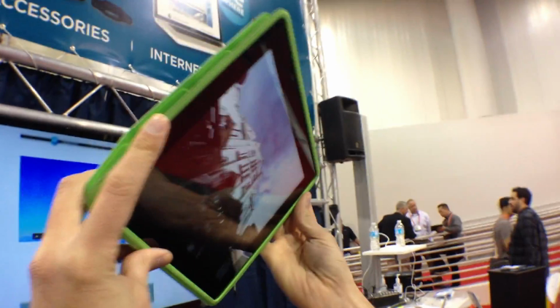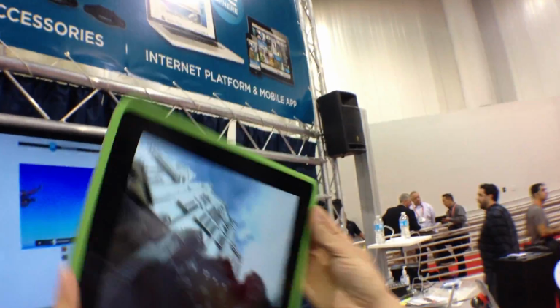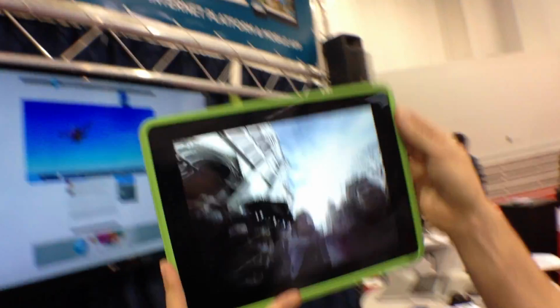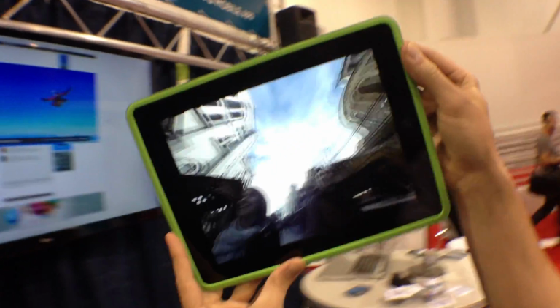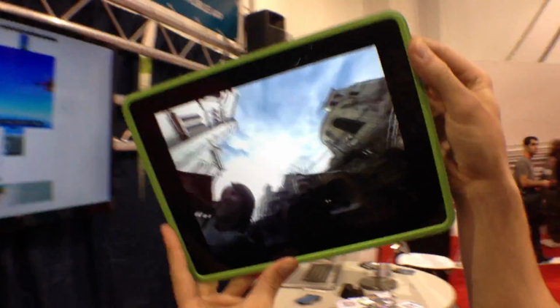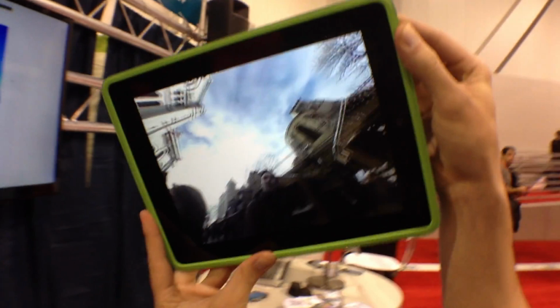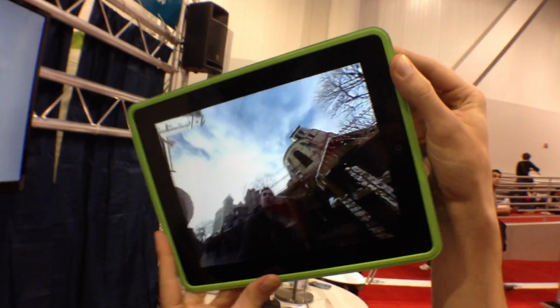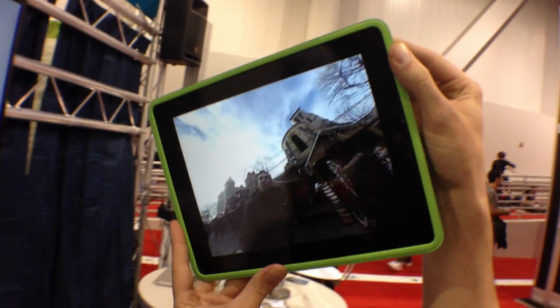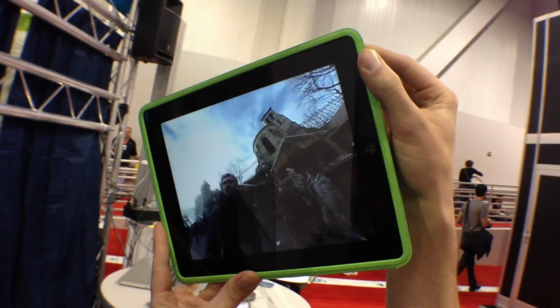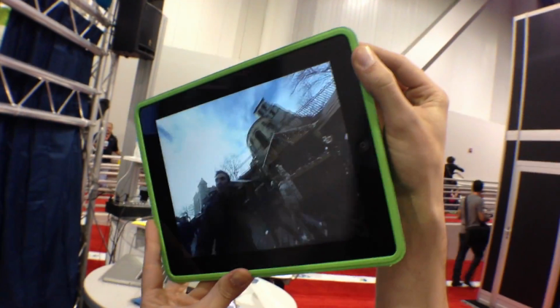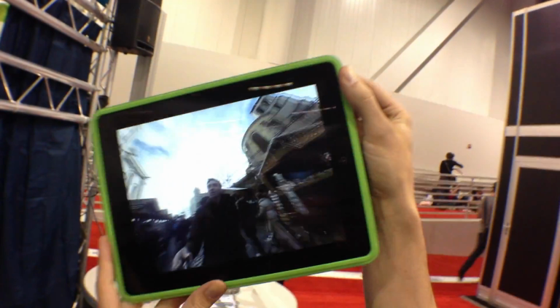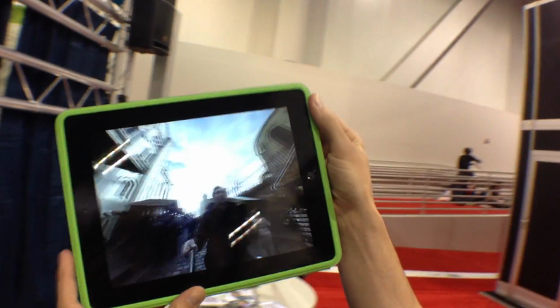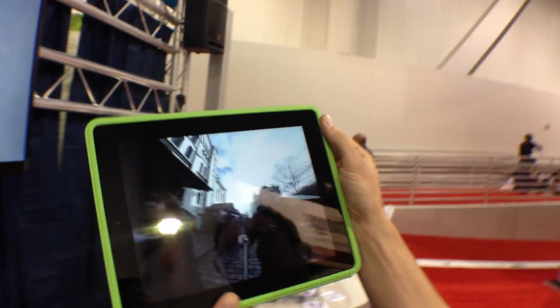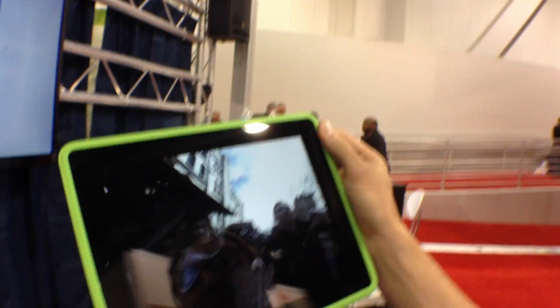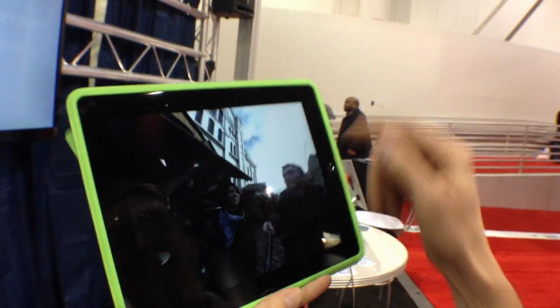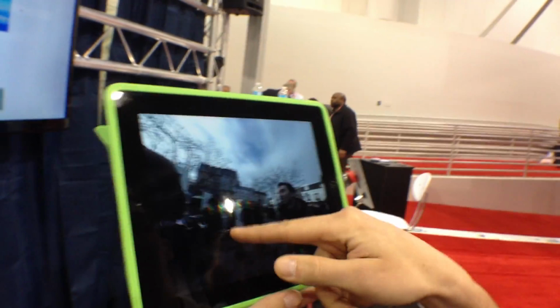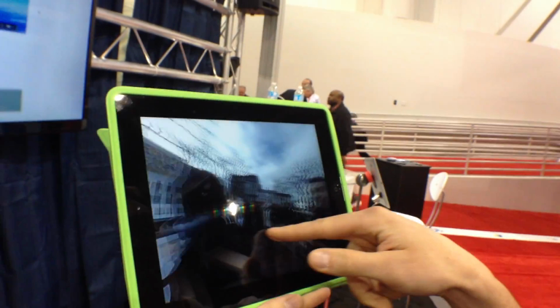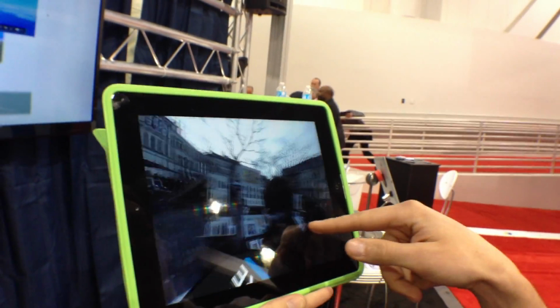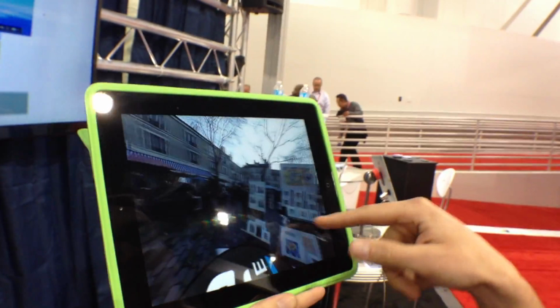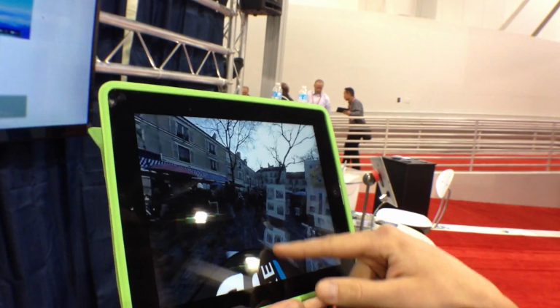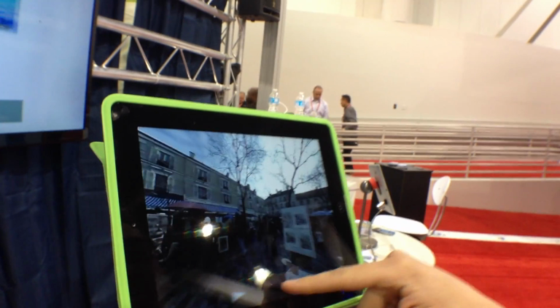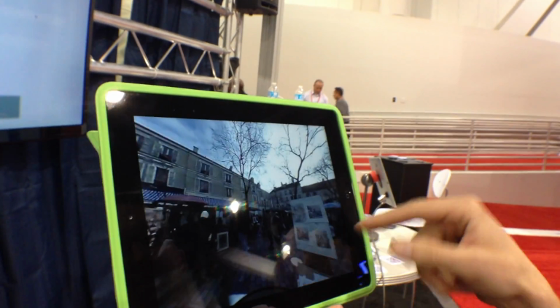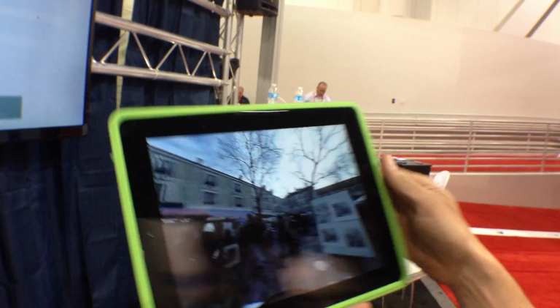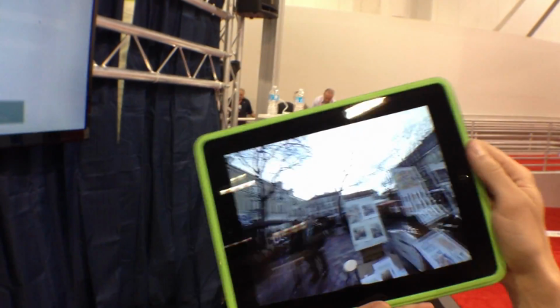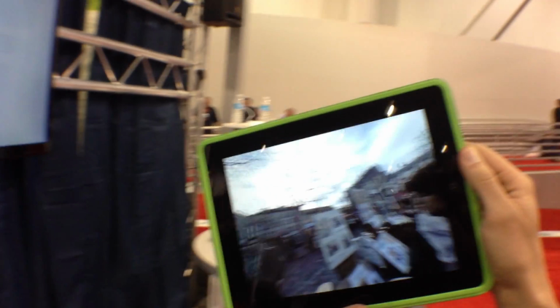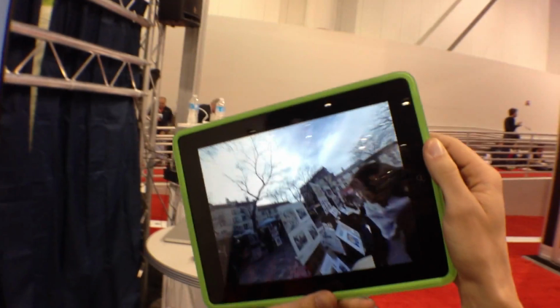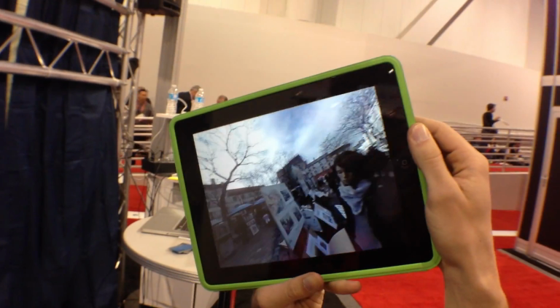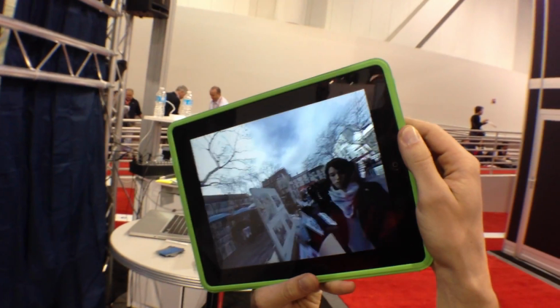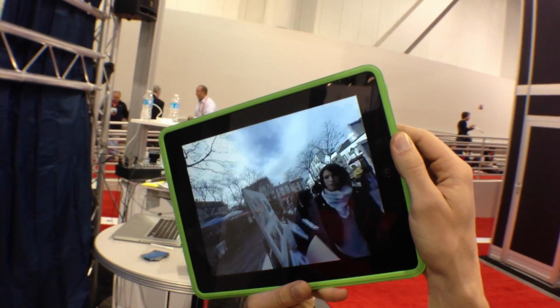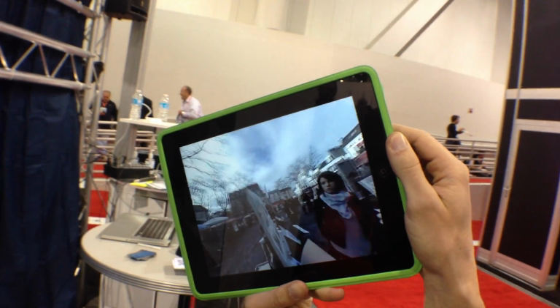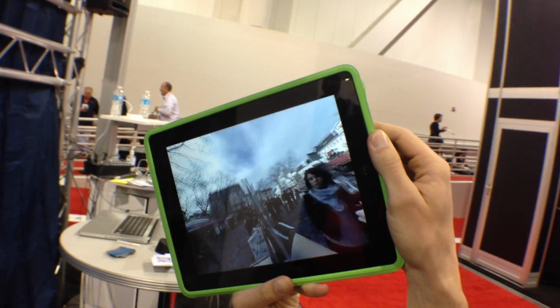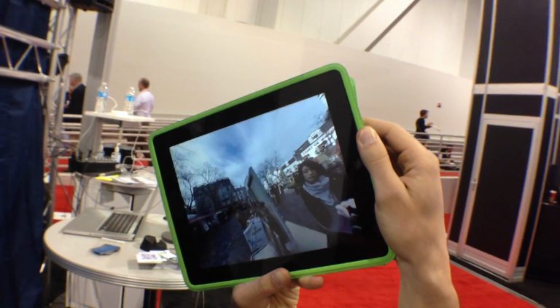So it's producing this. Now remember, this isn't just a QuickTime VR. This is 360-degree video of a location being shot all at one time.